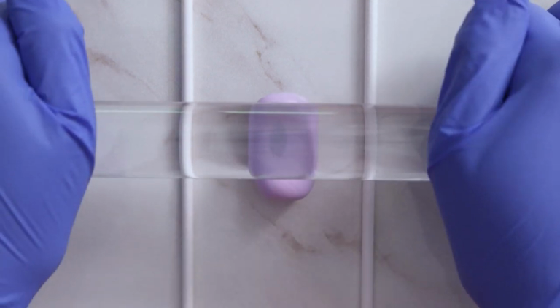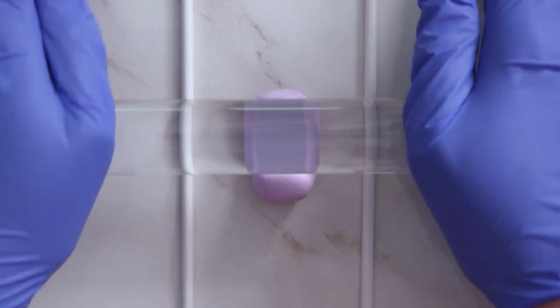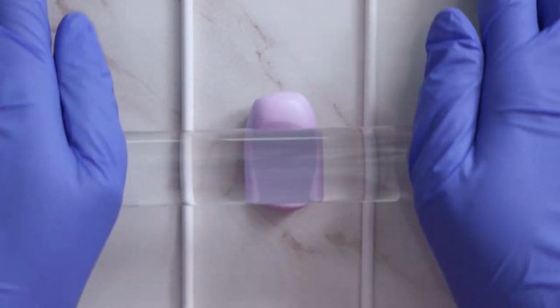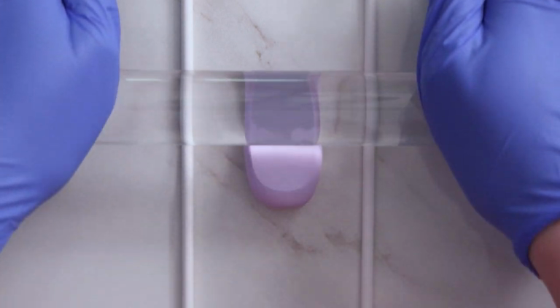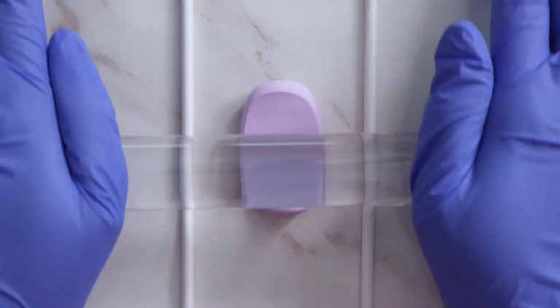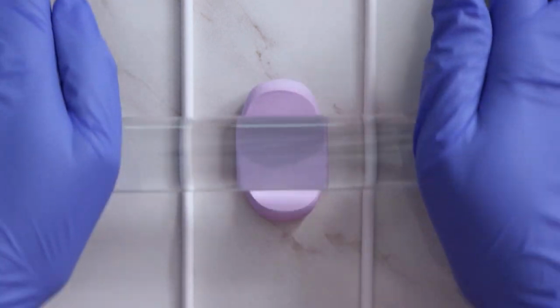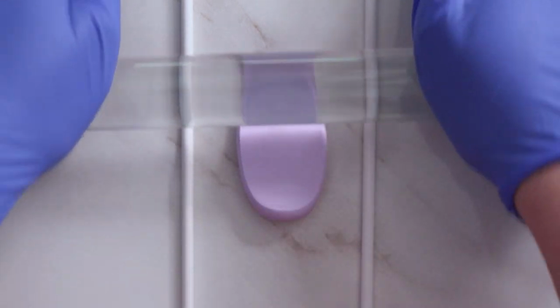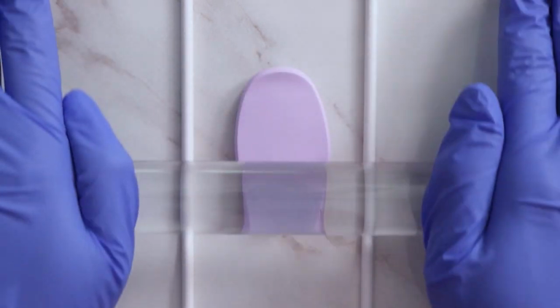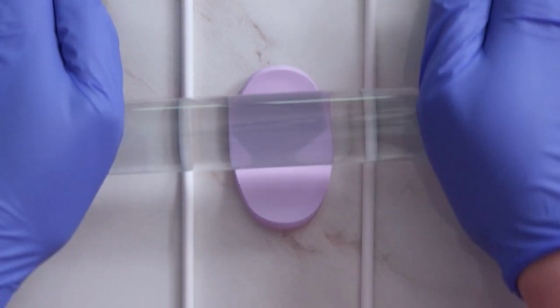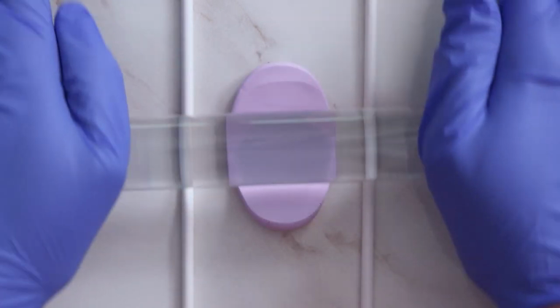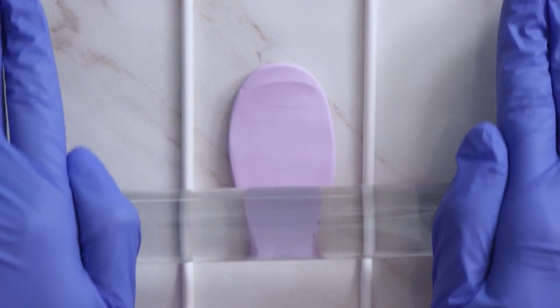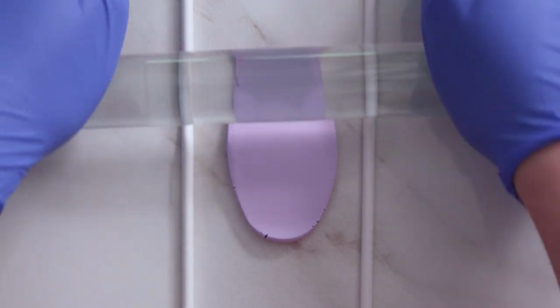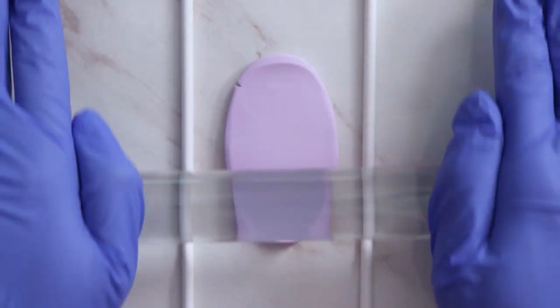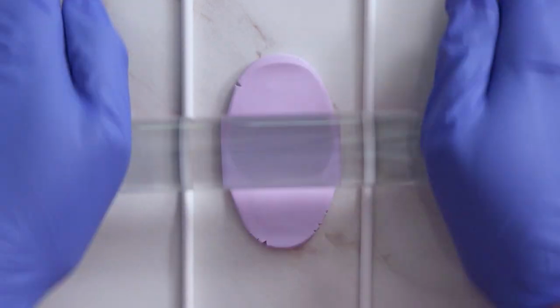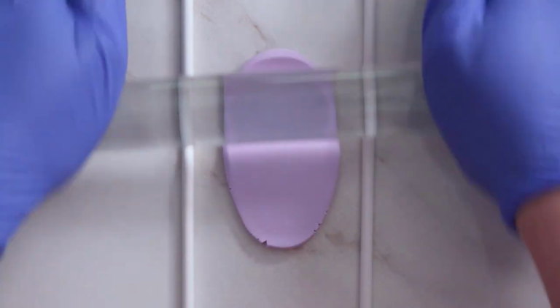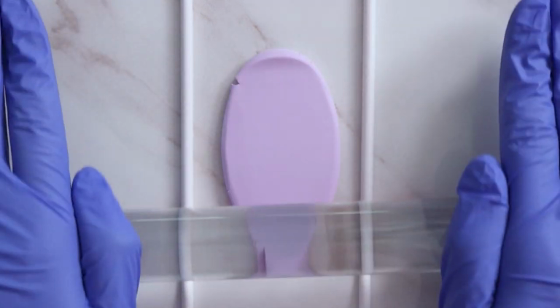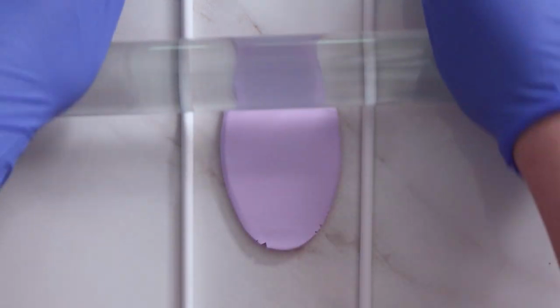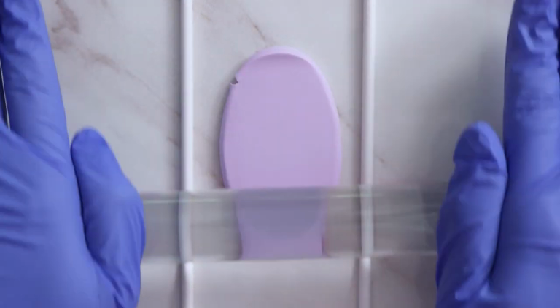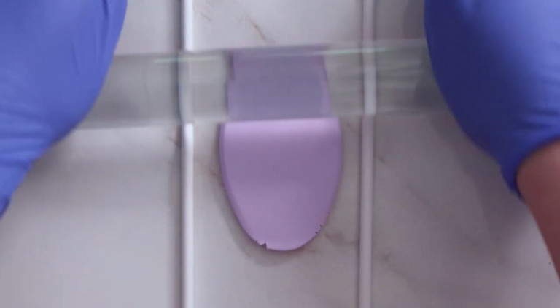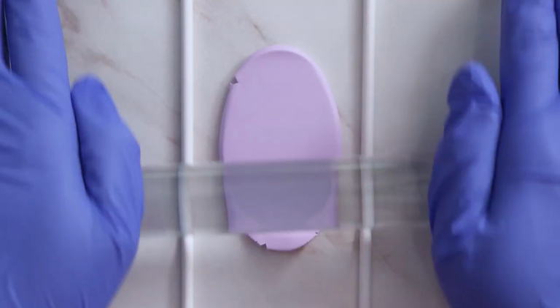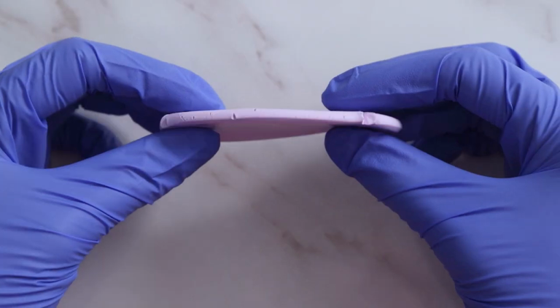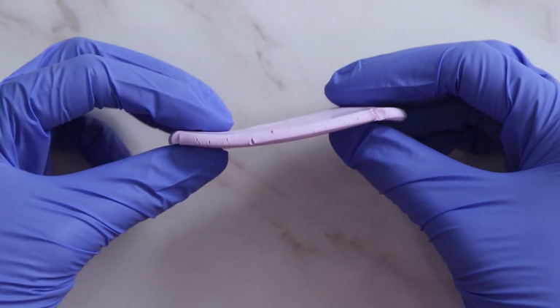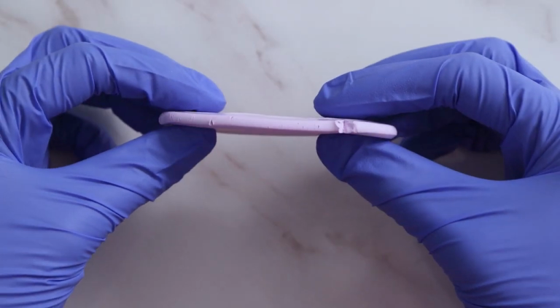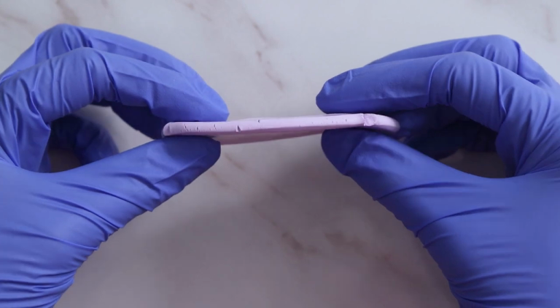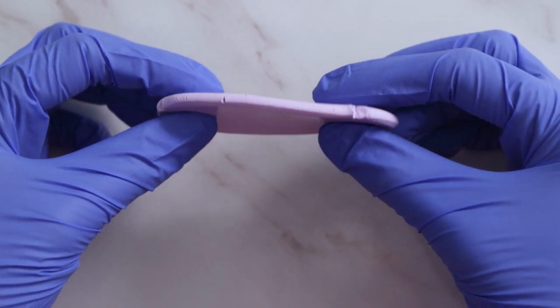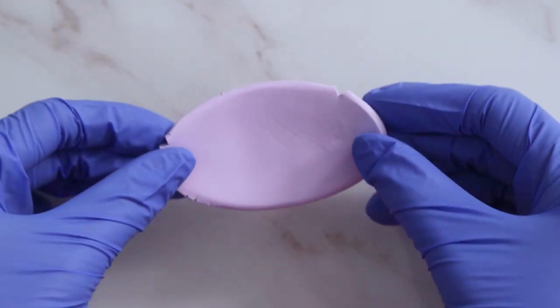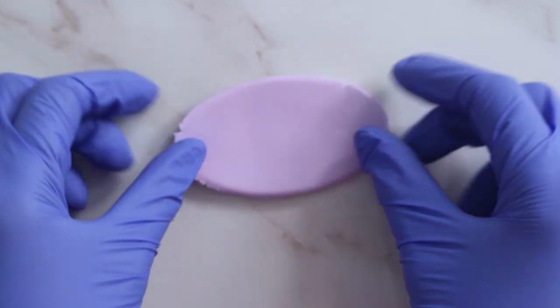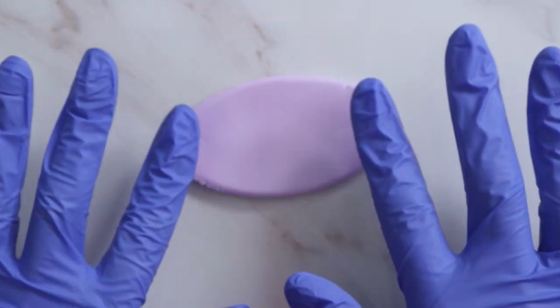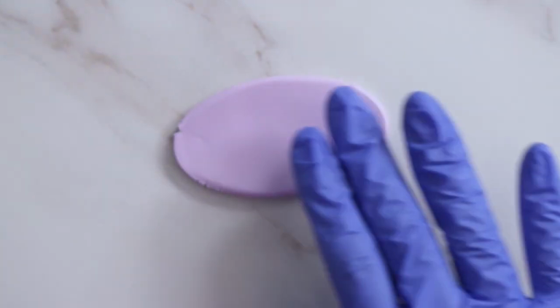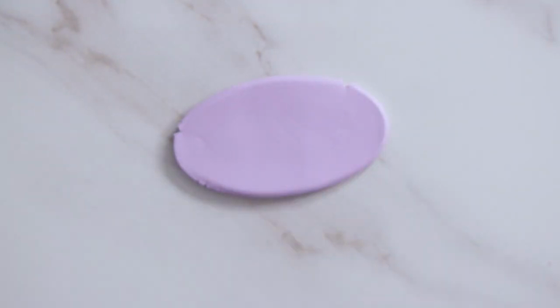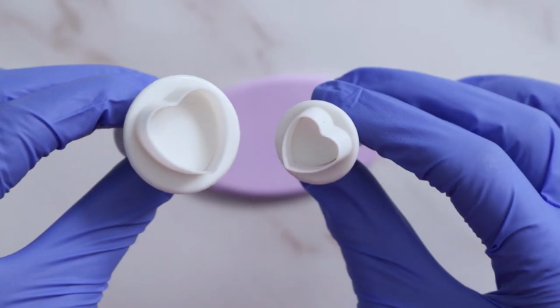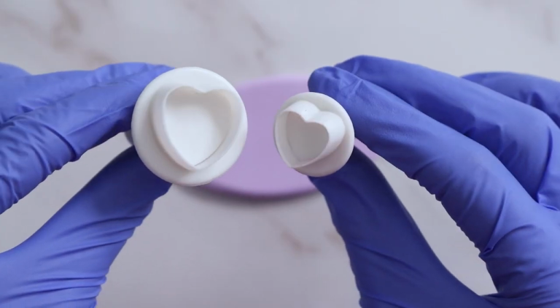I wanted these to be thicker than I could get on my pasta machine while also making sure everything was even, so I'm grabbing two cake pop sticks — you can use whatever you have as long as they're the same thickness — and I'm going to use those as a guide to roll out this first color.